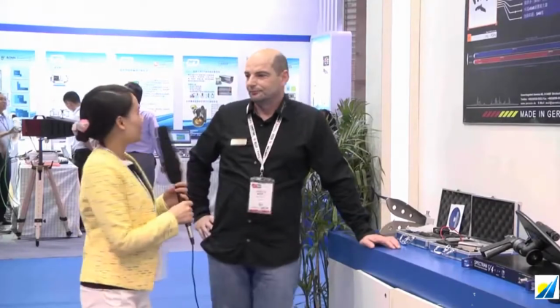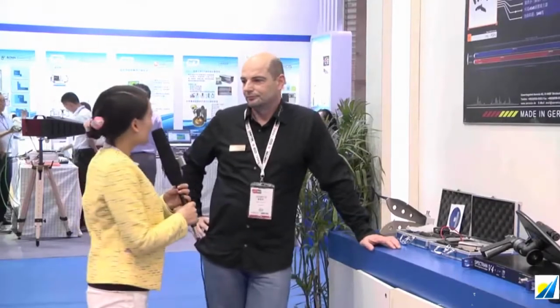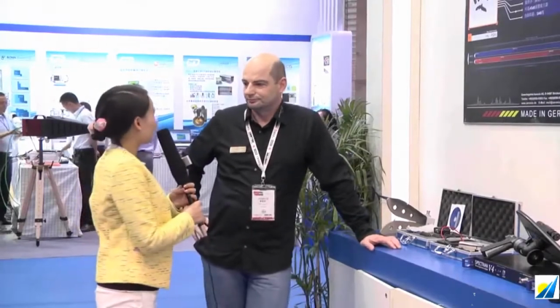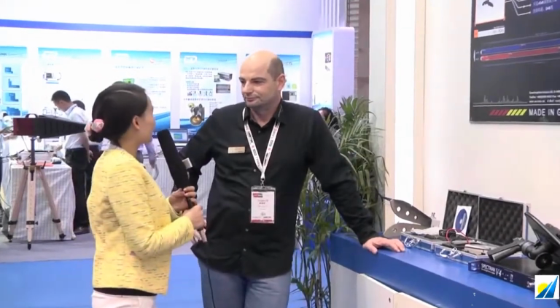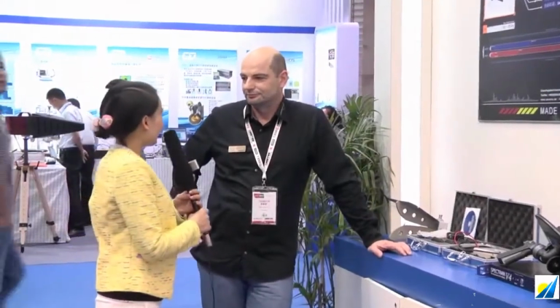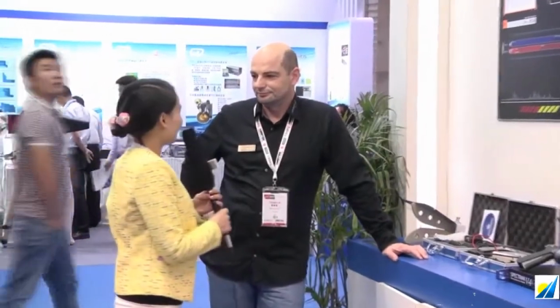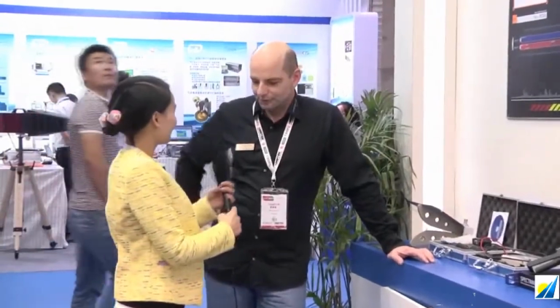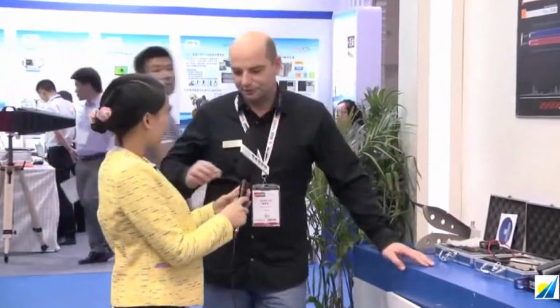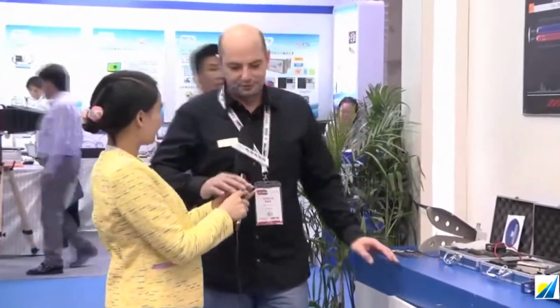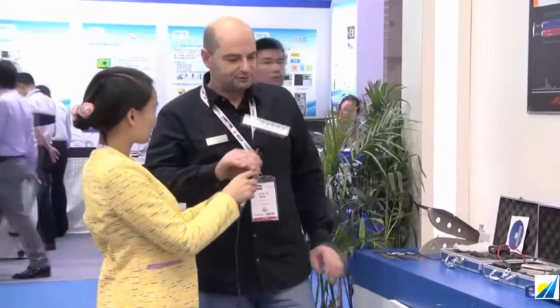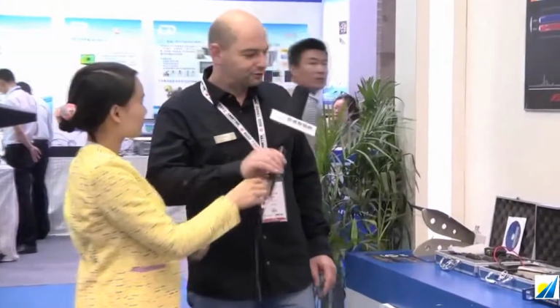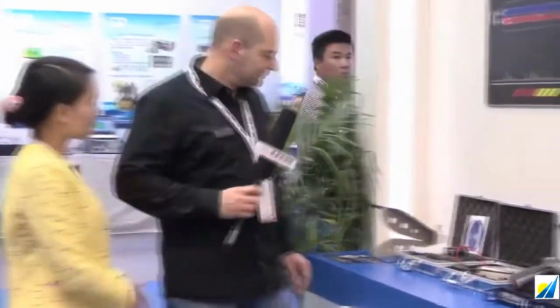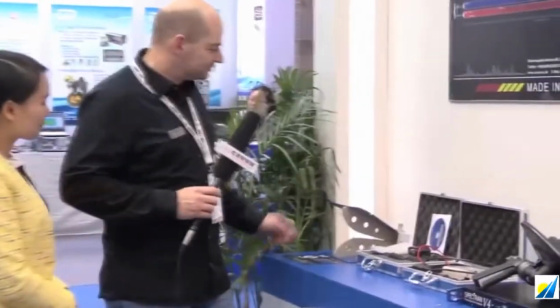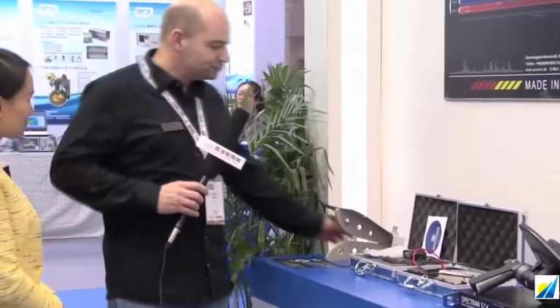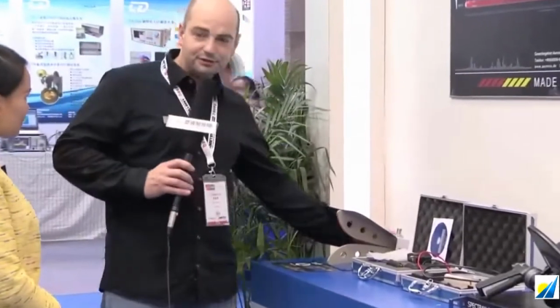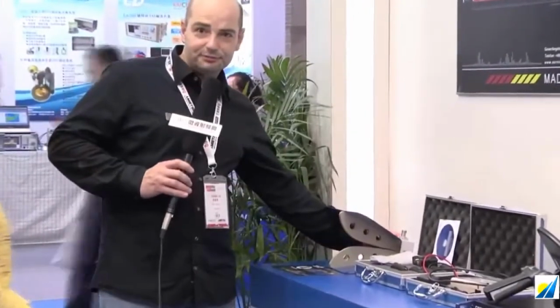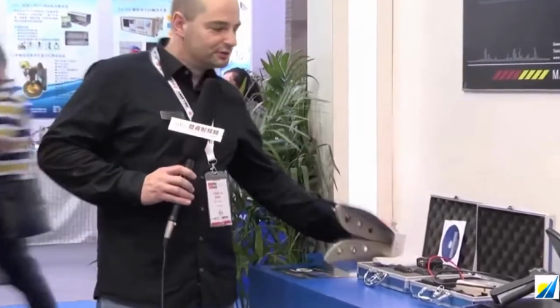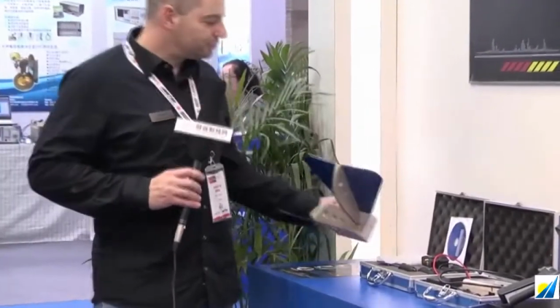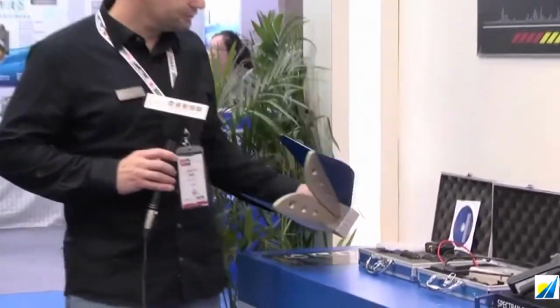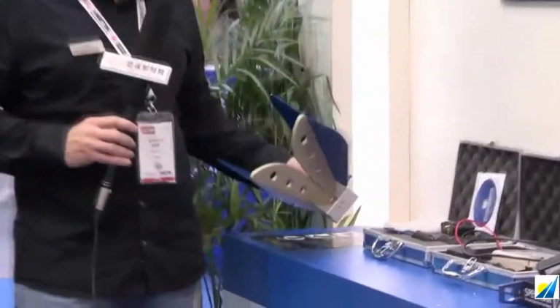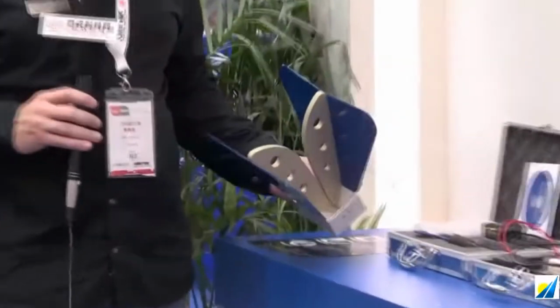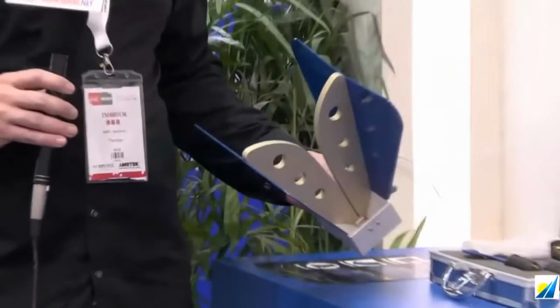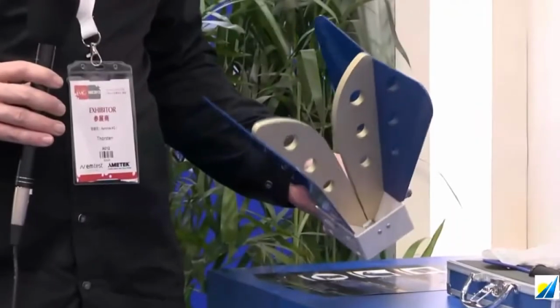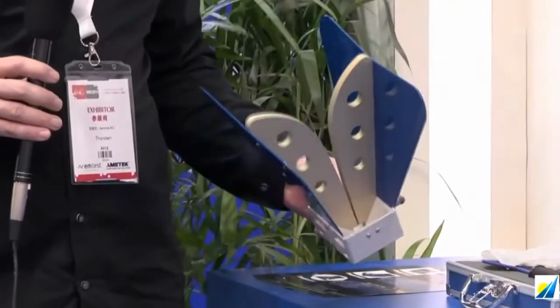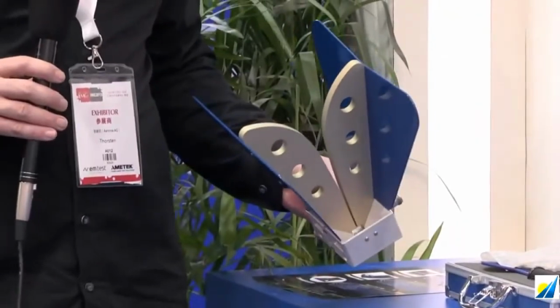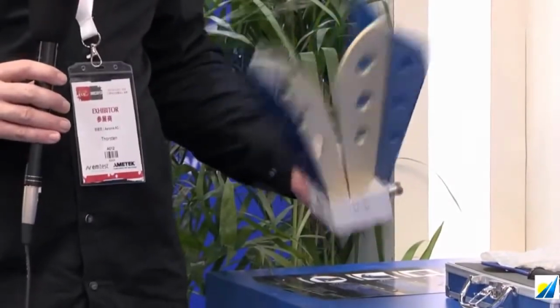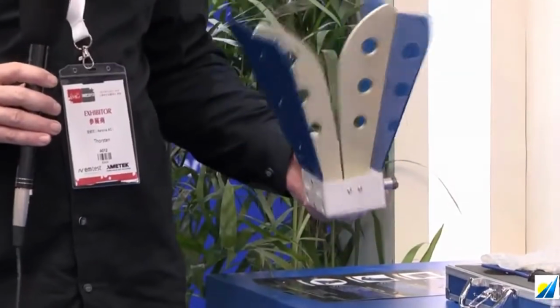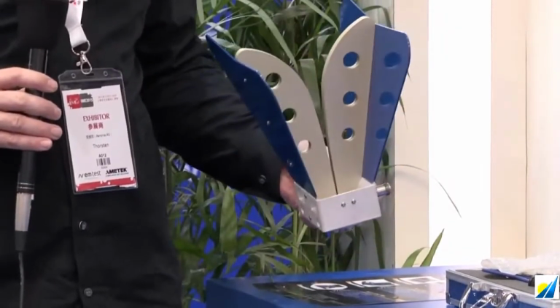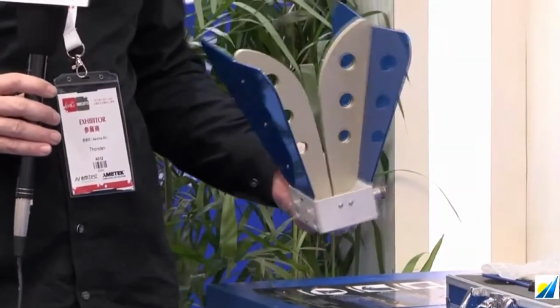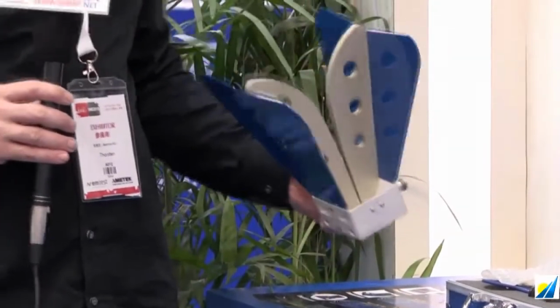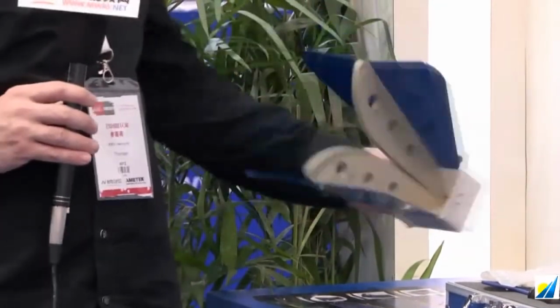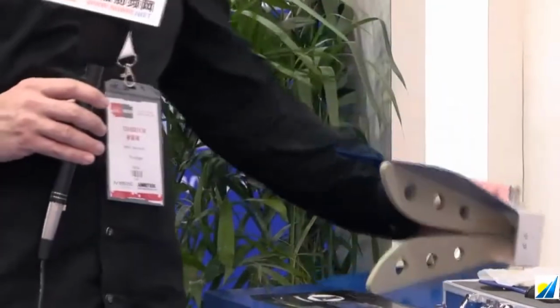Please introduce your products showcased here. Okay, so this is our new horn antenna, now operating from 700 megahertz to 18 gigahertz with 300 watts output power. Quite unique on the market.